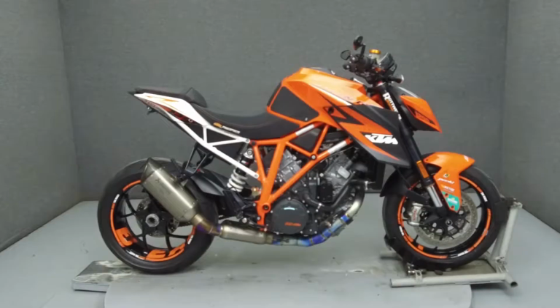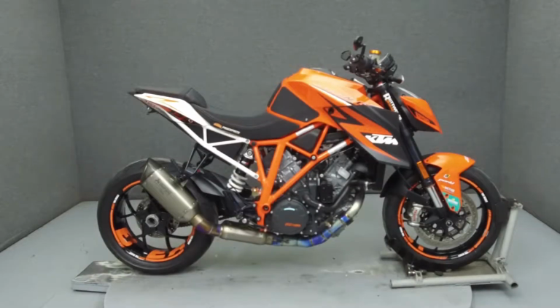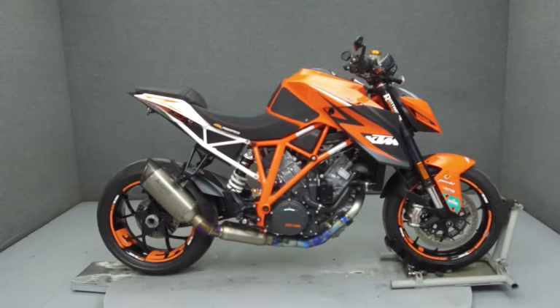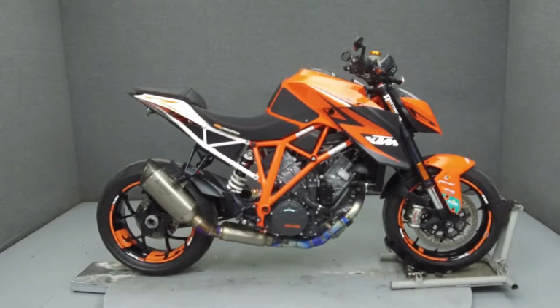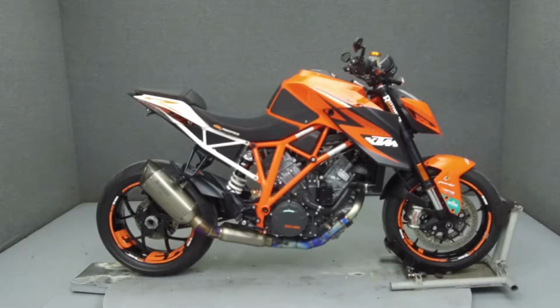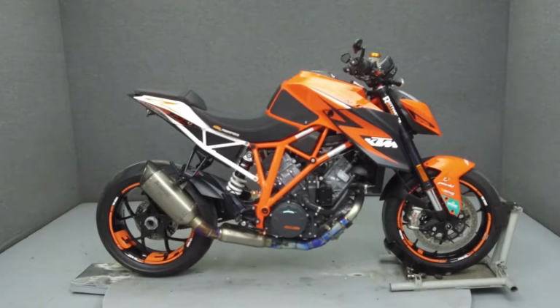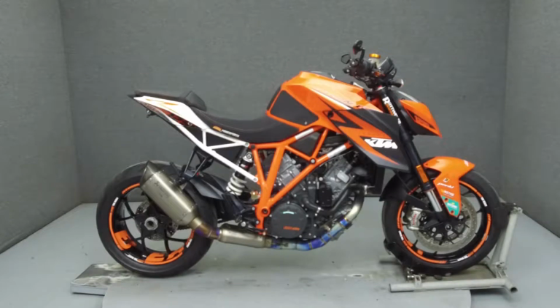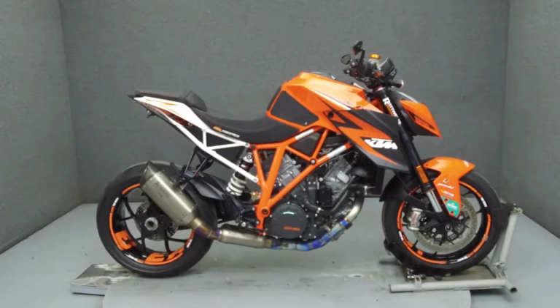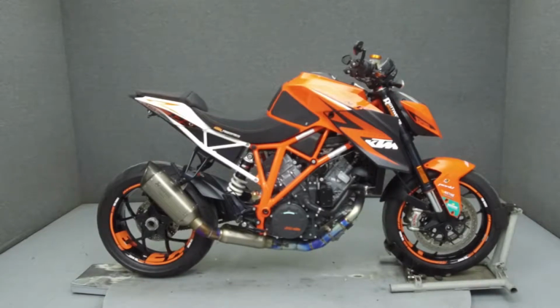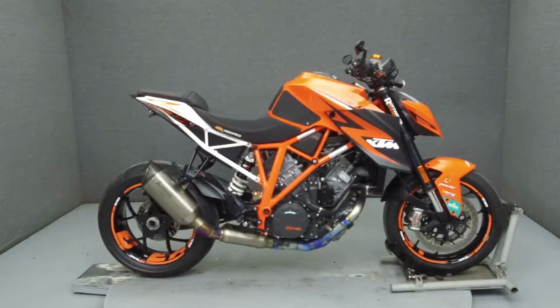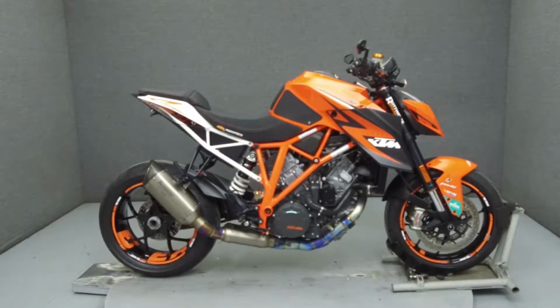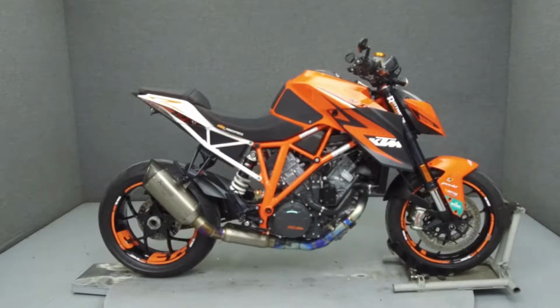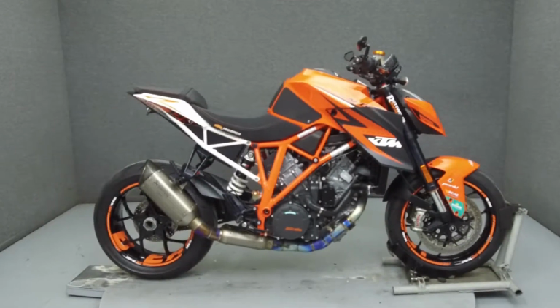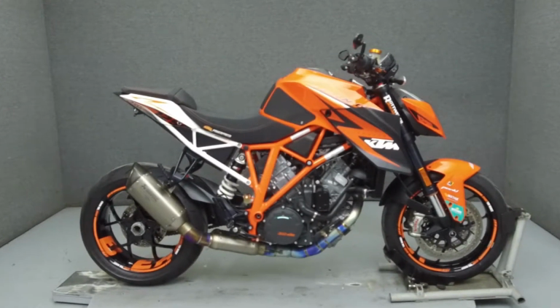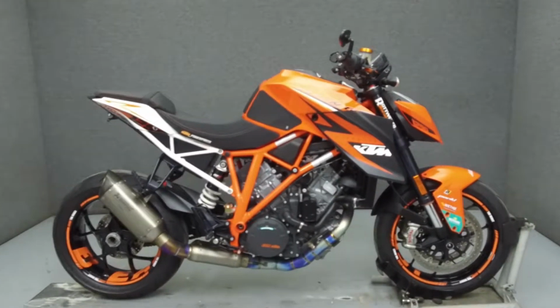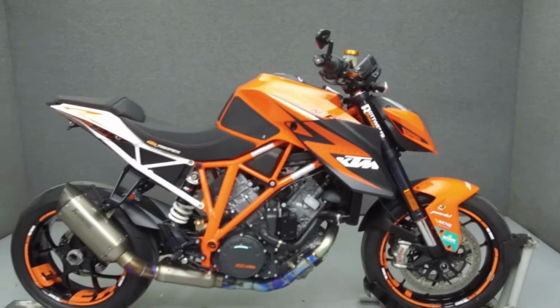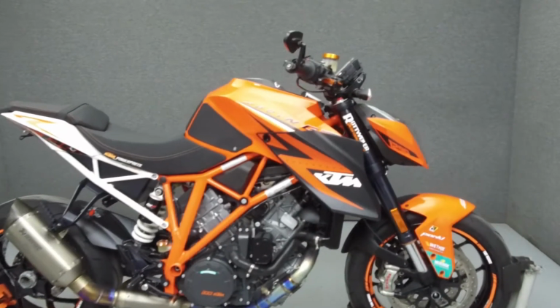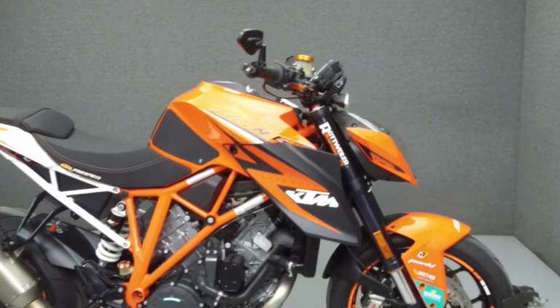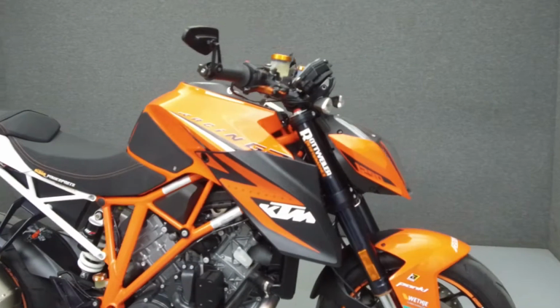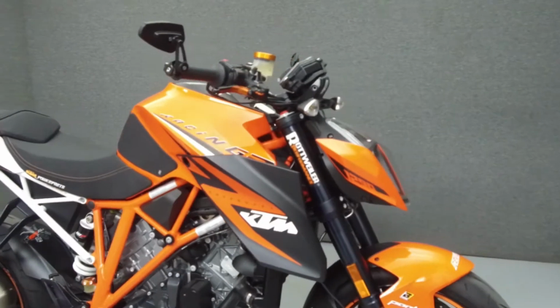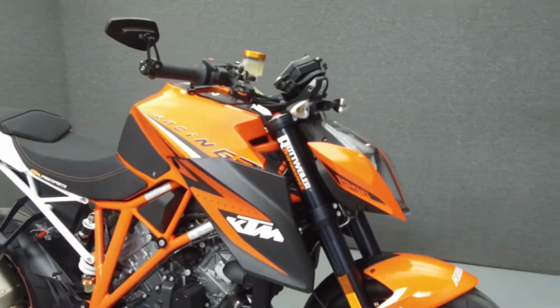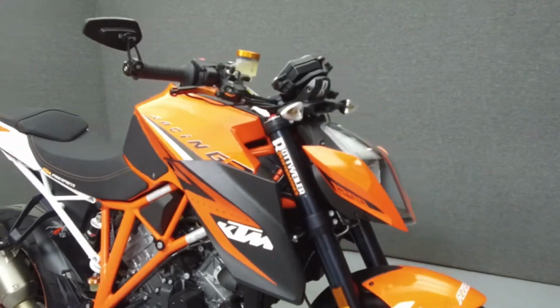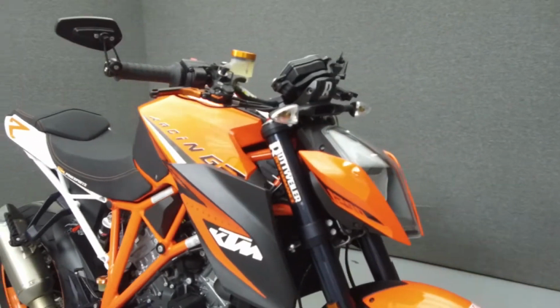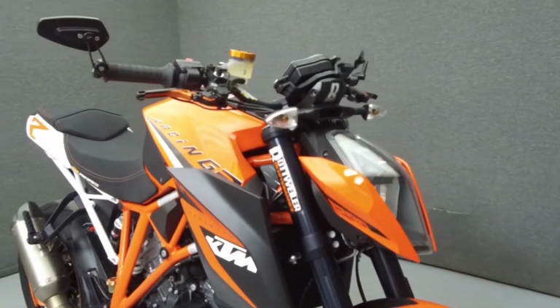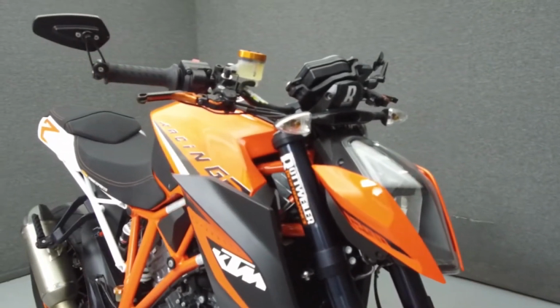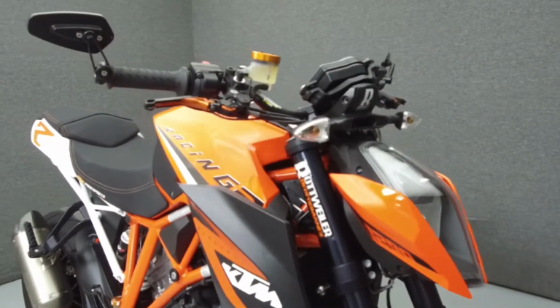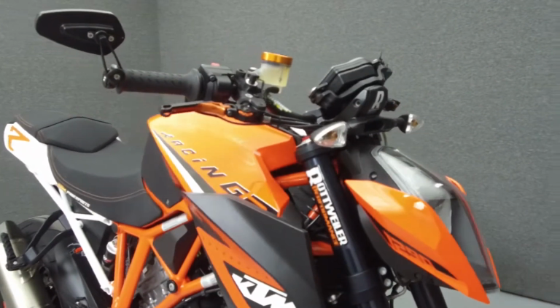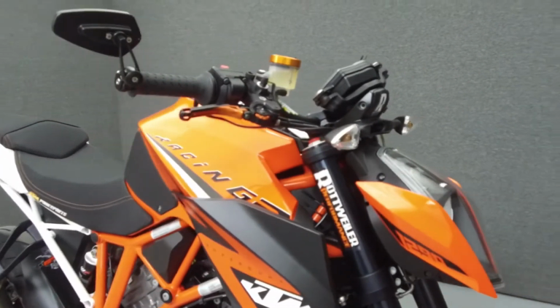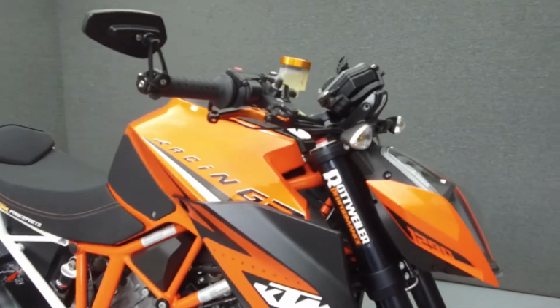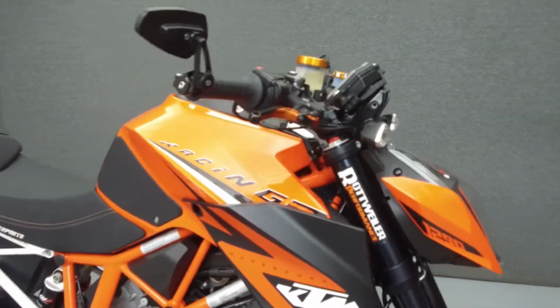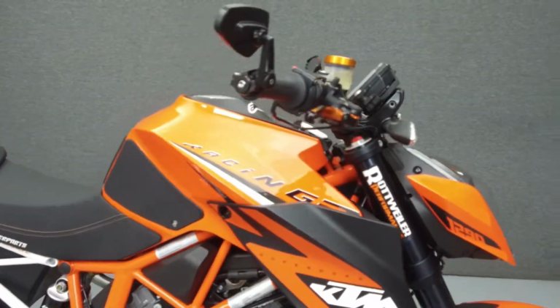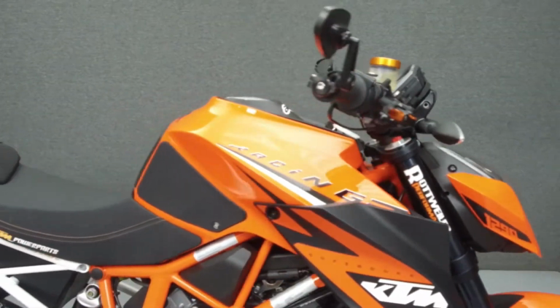Hey everyone, this is Keegan from National Power Sports. Today we're going to take a look at this 2015 KTM 1290 Super Duke R with 3,436 miles.